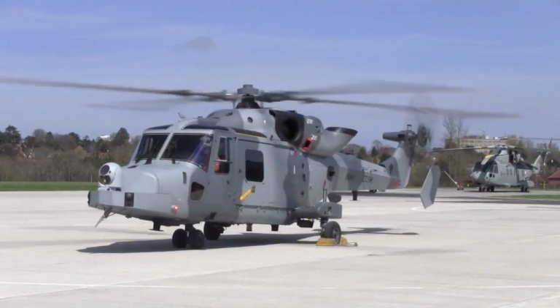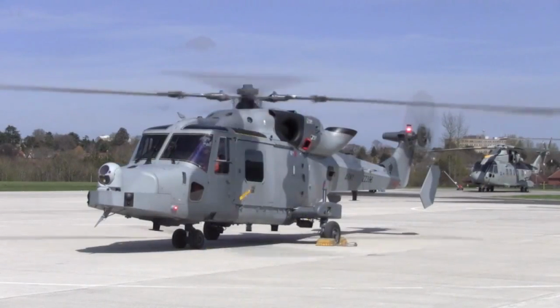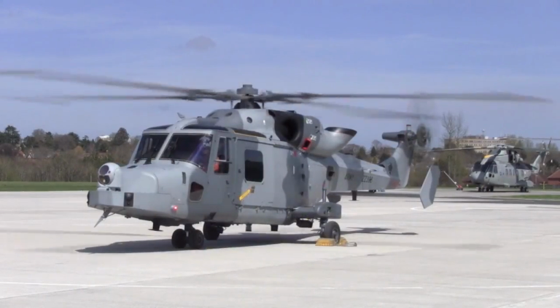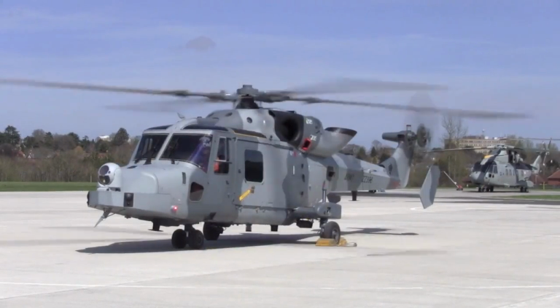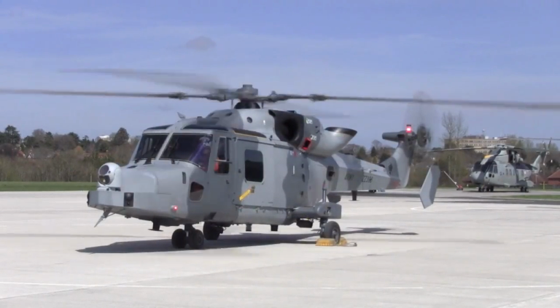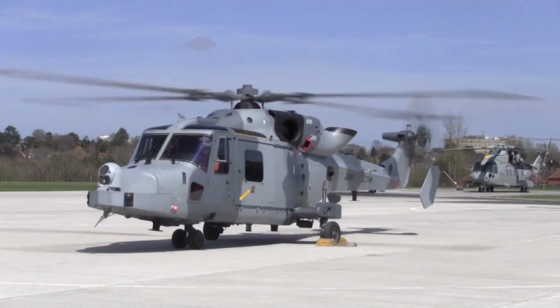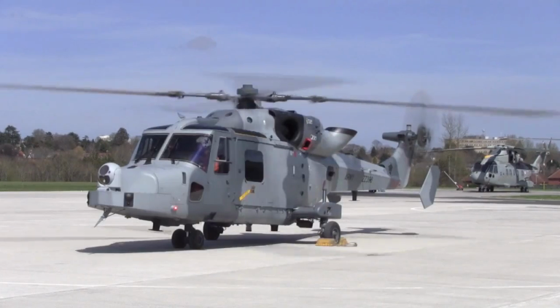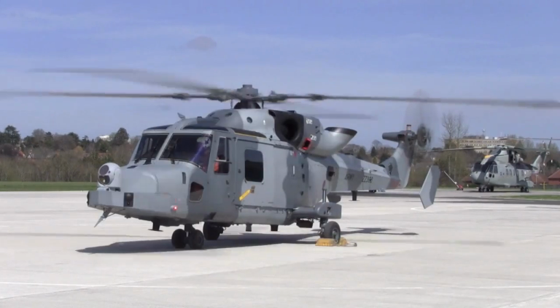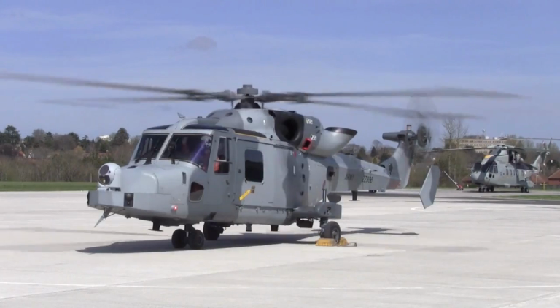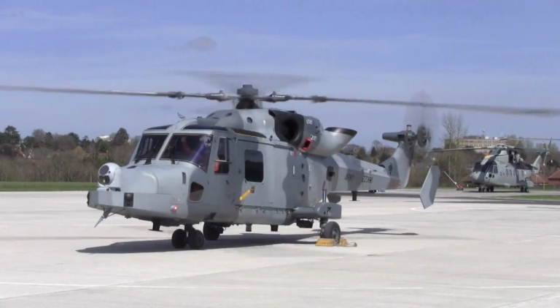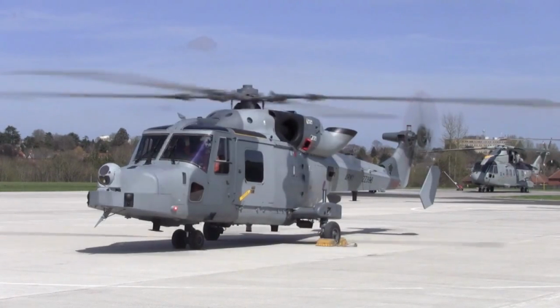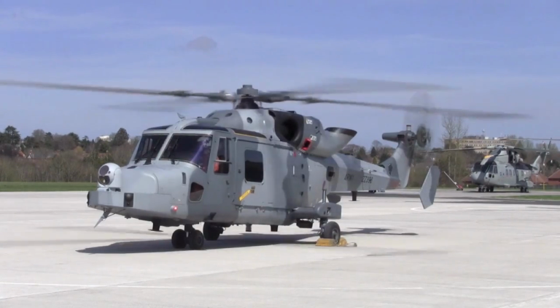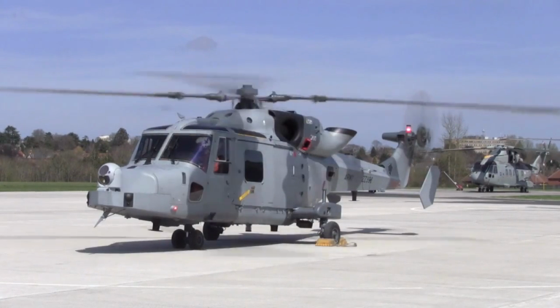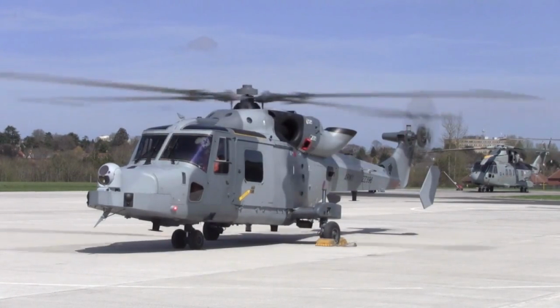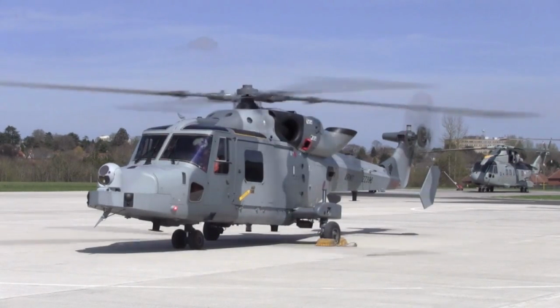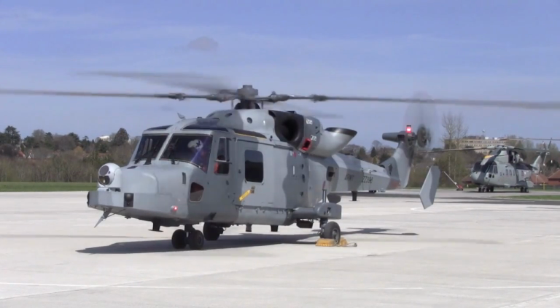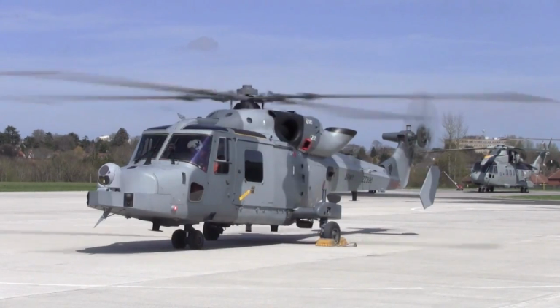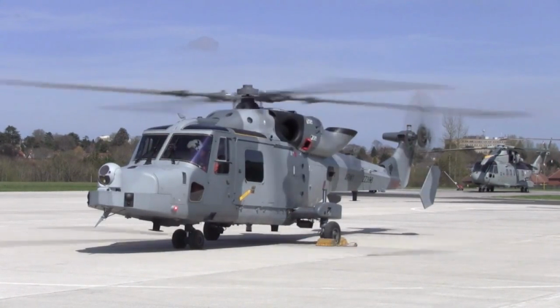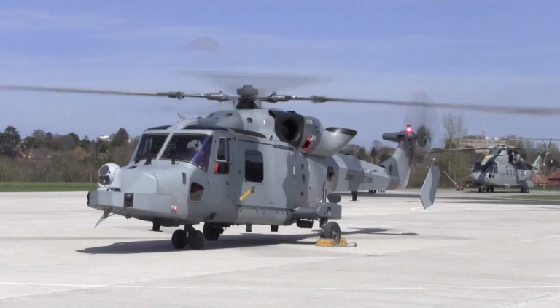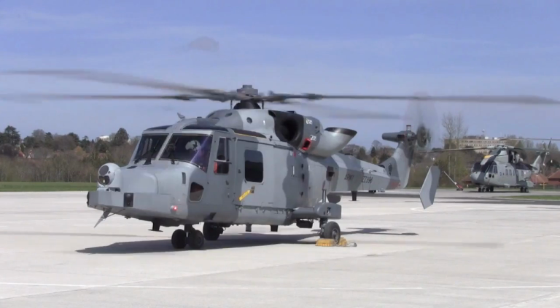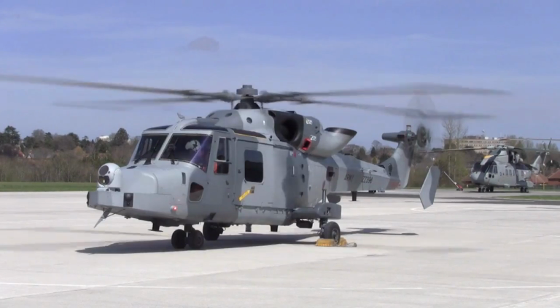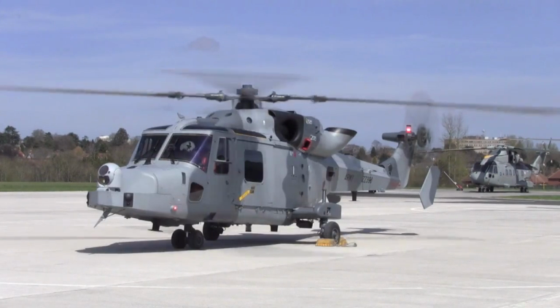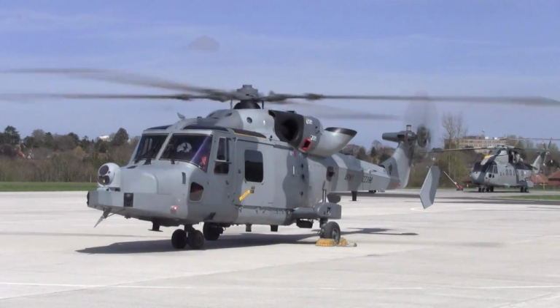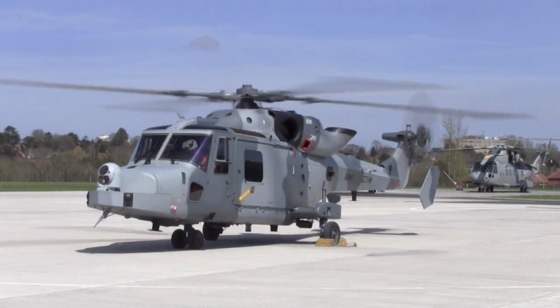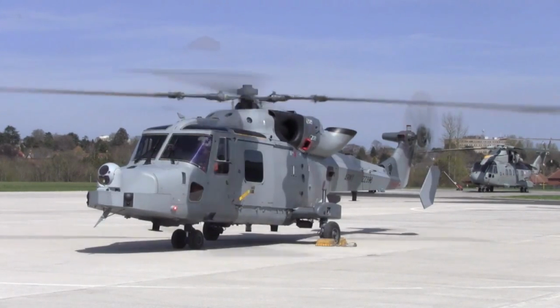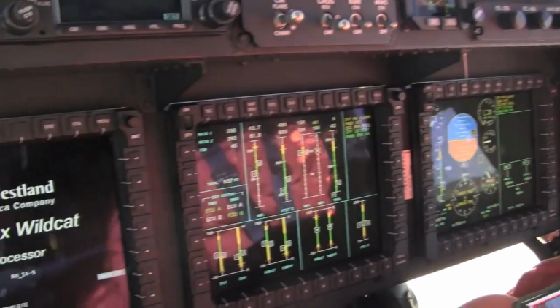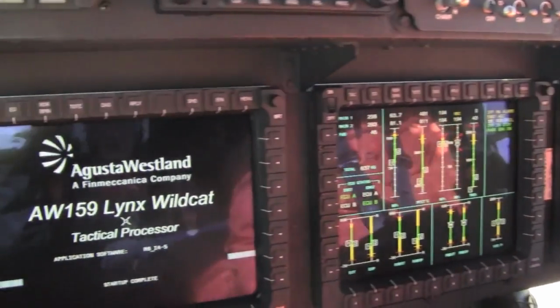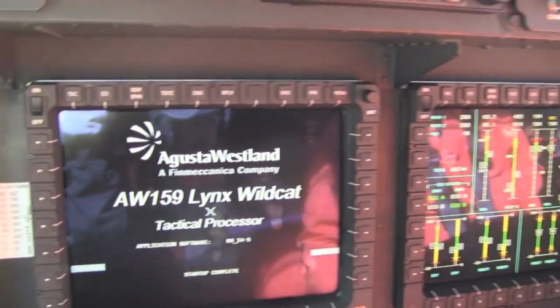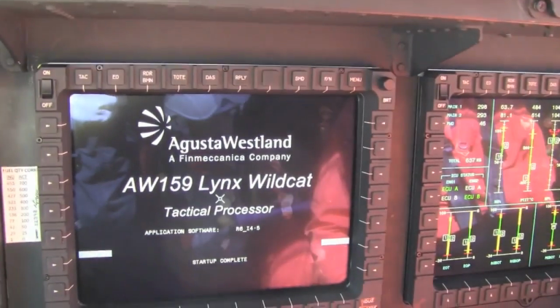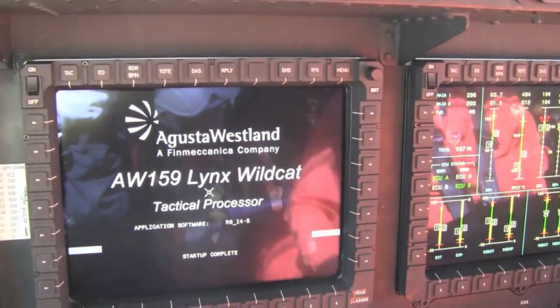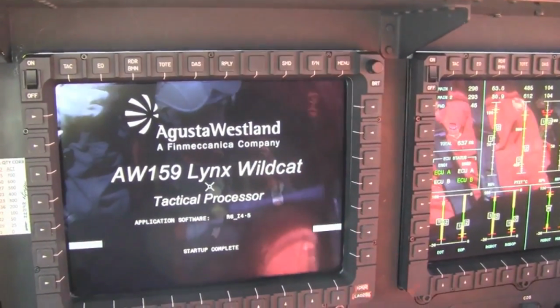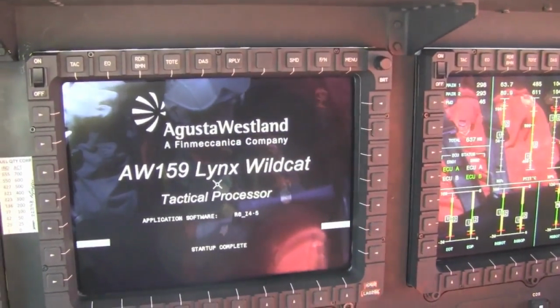During a one-hour assessment flown from the company's Yeovil site in Somerset, AgustaWestland deputy chief test pilot Mark Burnand let Flight International get to grips with the British Army example of the AW159, known under the service name Wildcat.